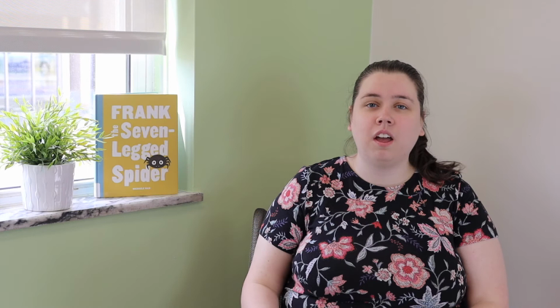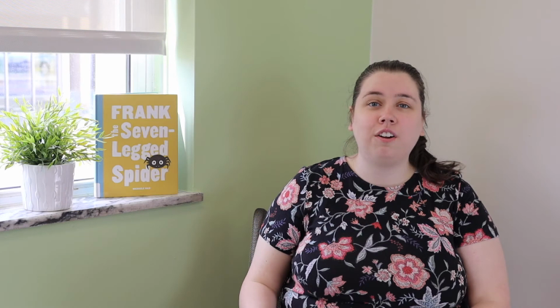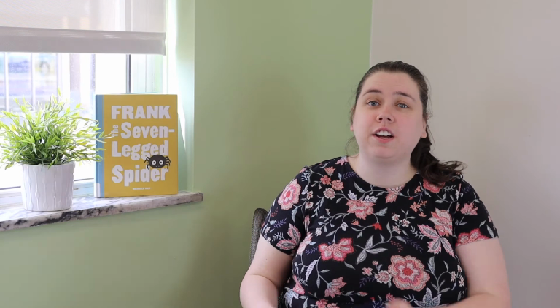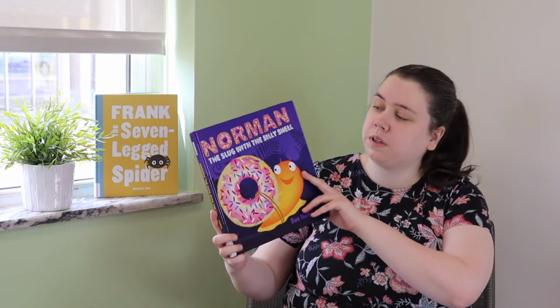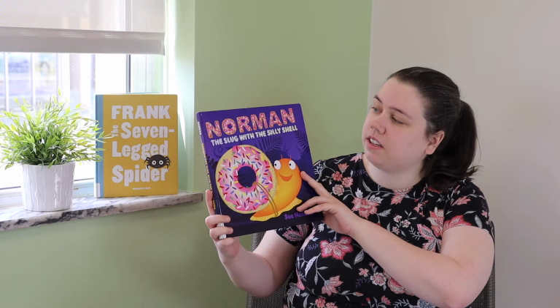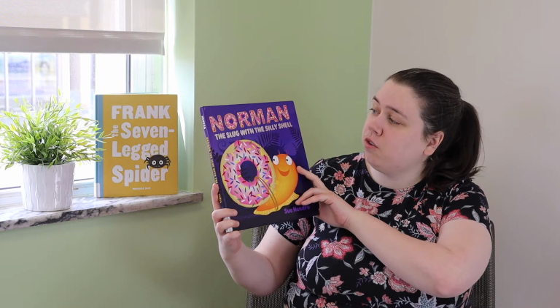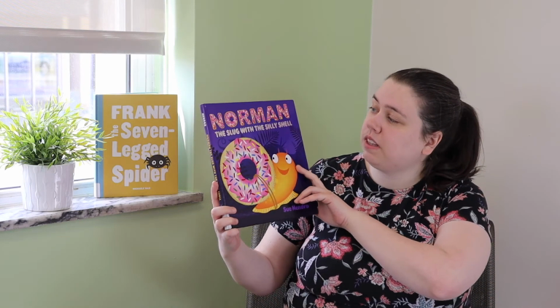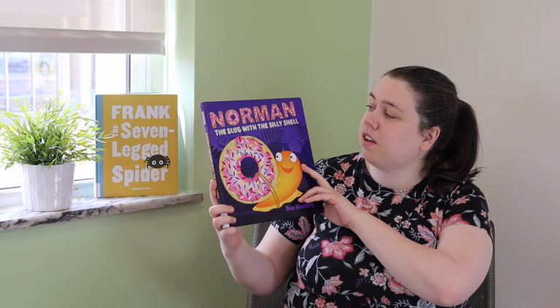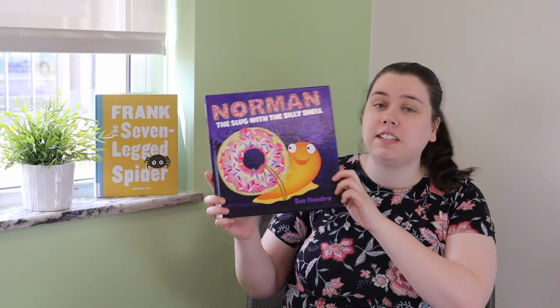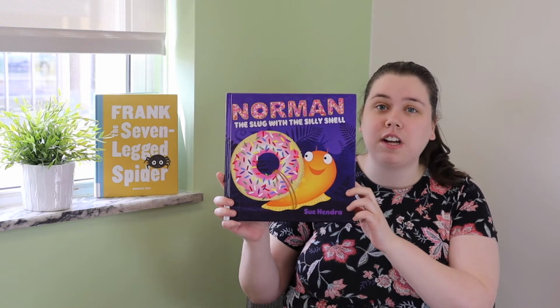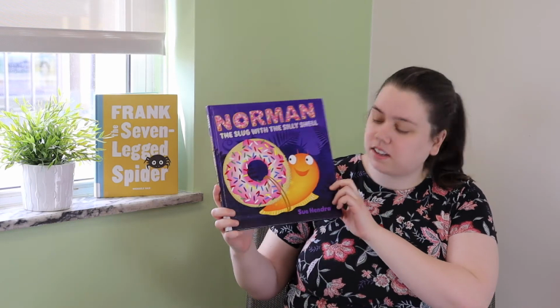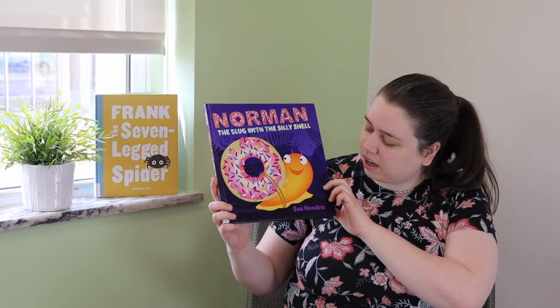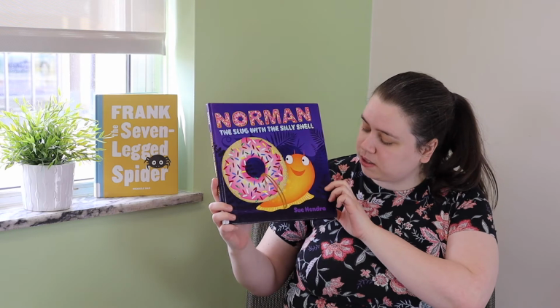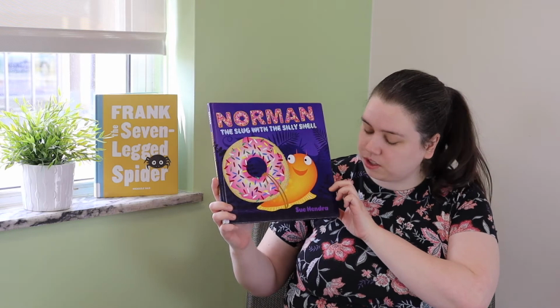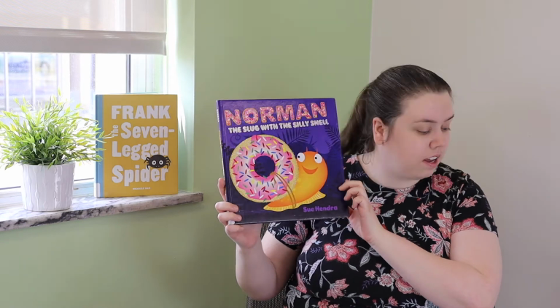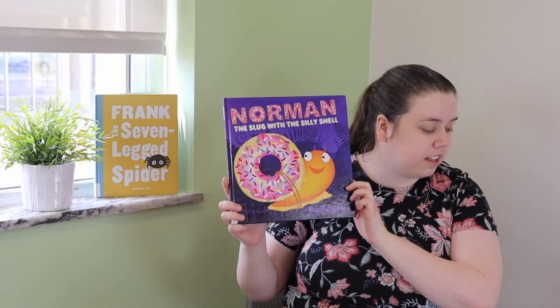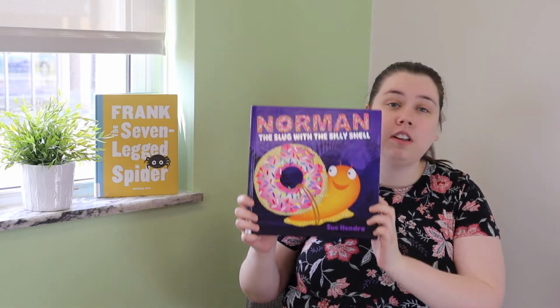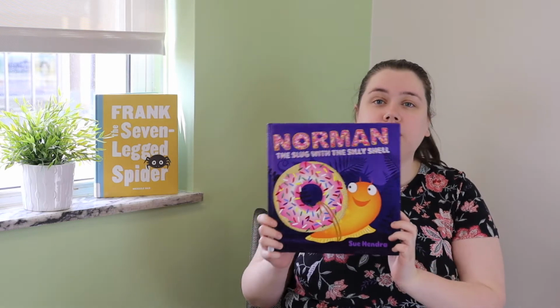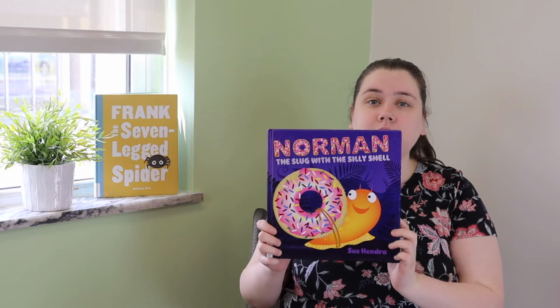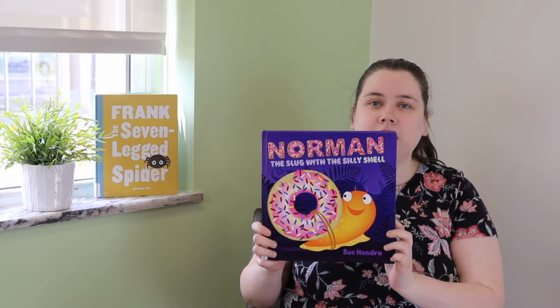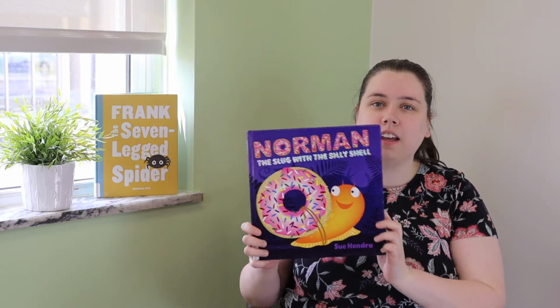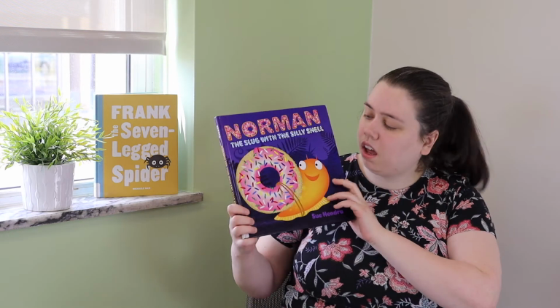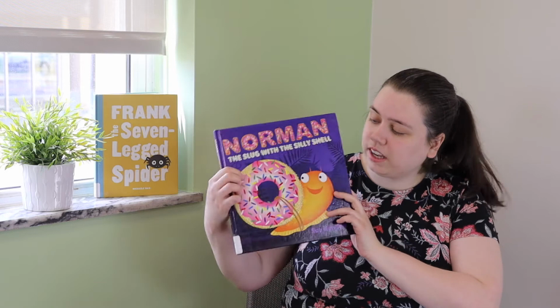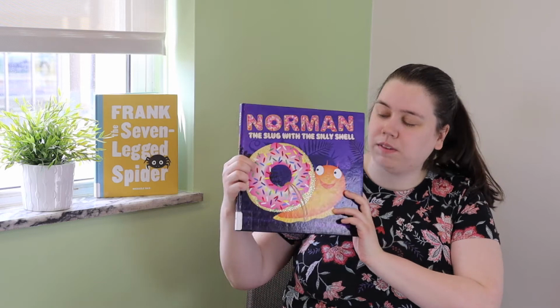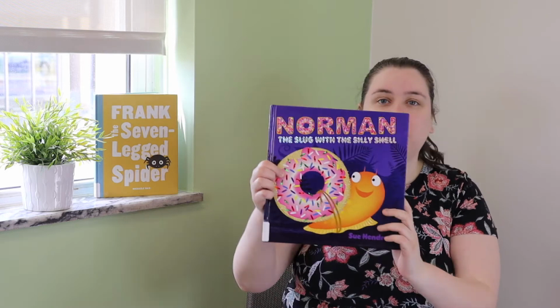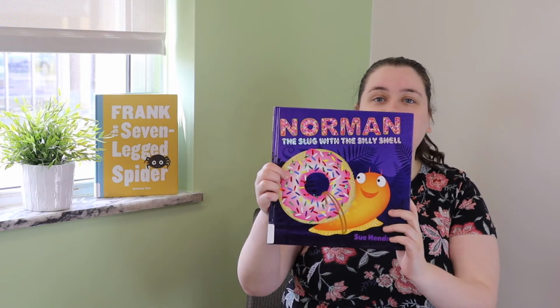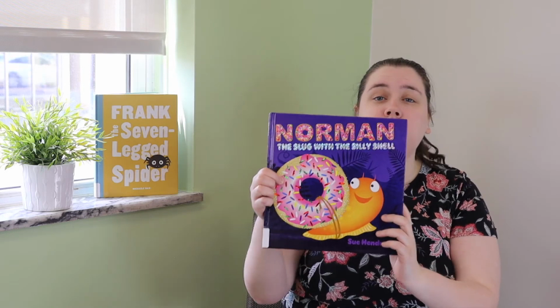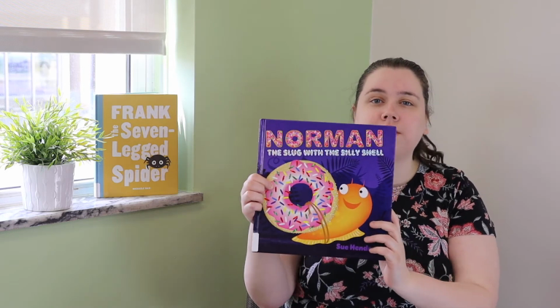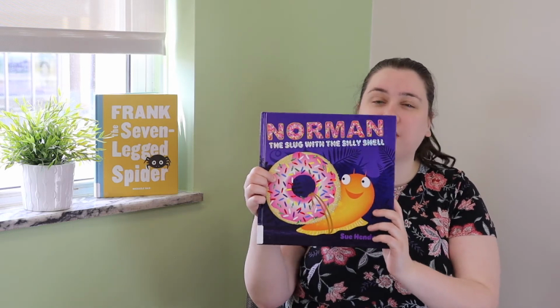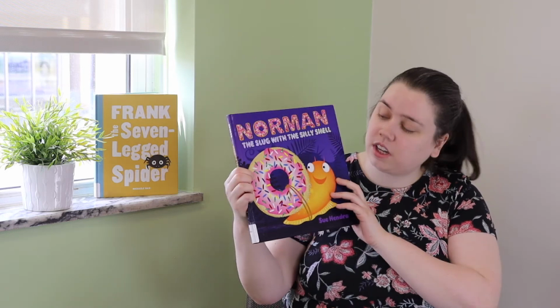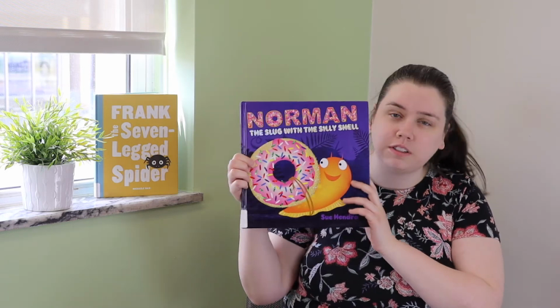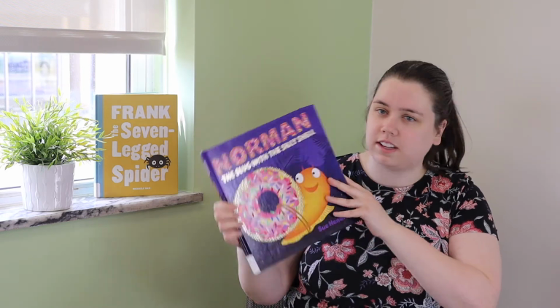Our second book today is called Norman the Slug with a Silly Shell, and thanks to Aladdin for letting us read this today. Look at him — looks like he has a donut for a shell. How silly is that?